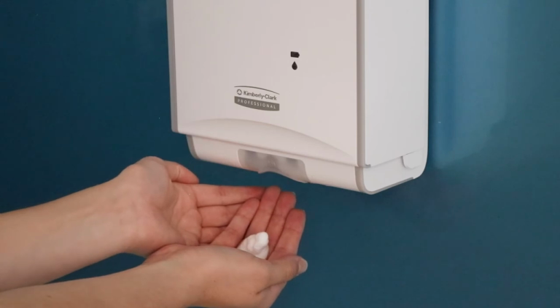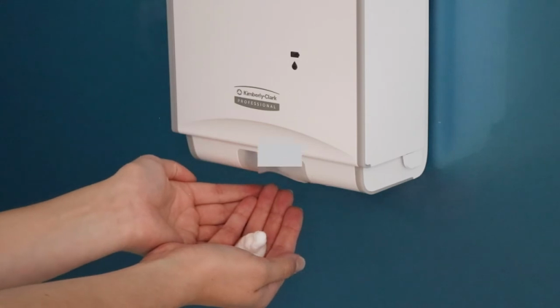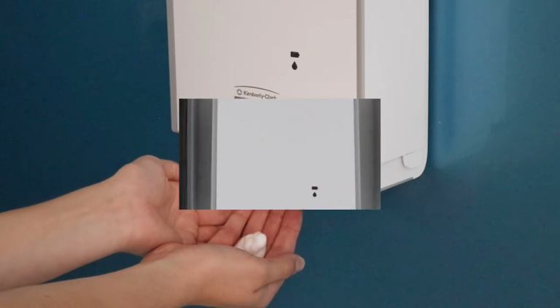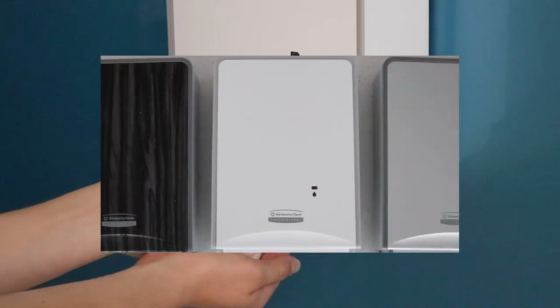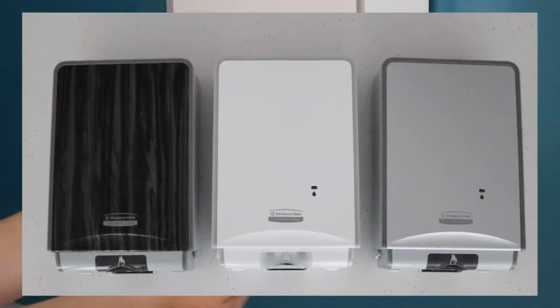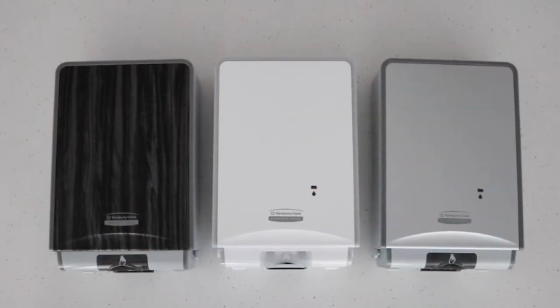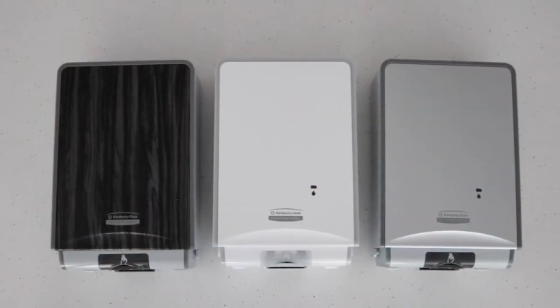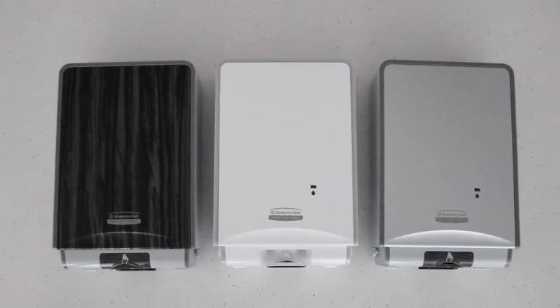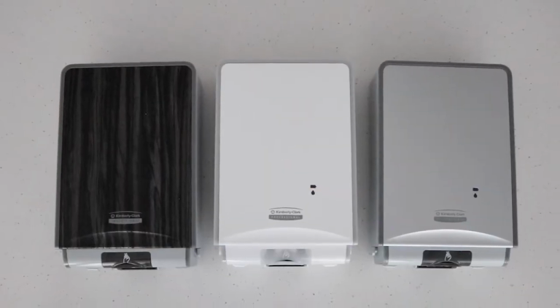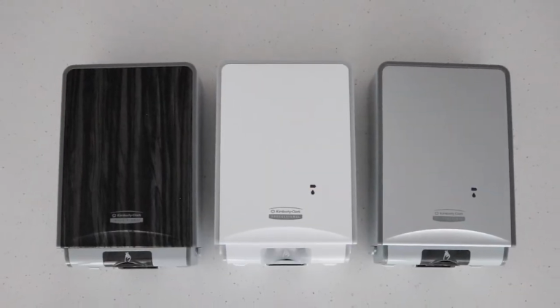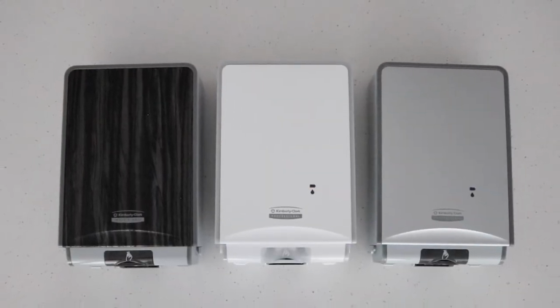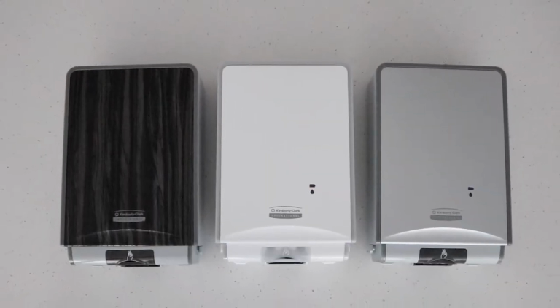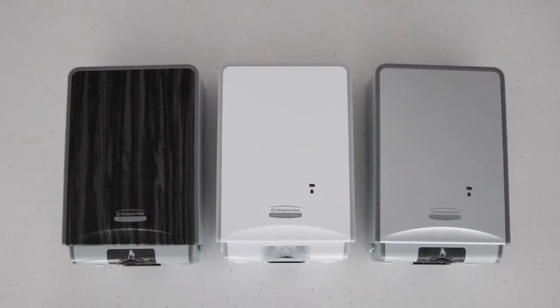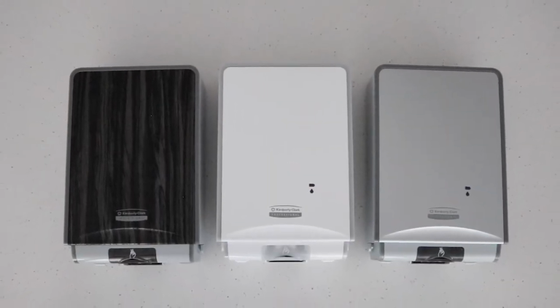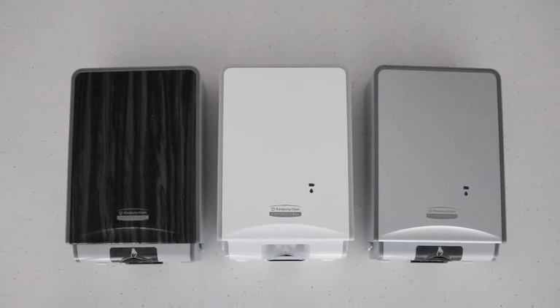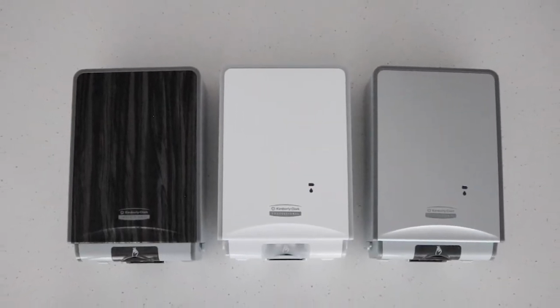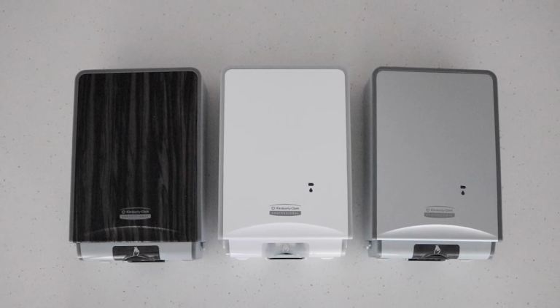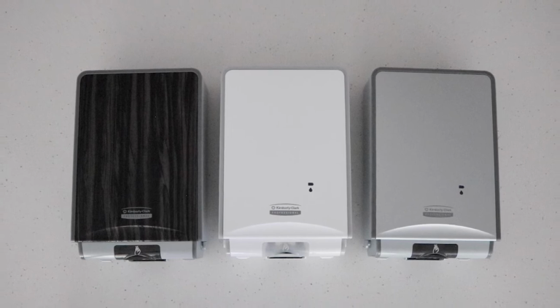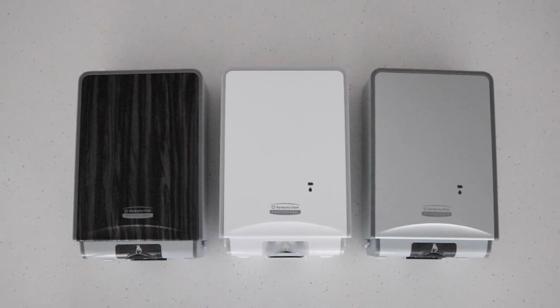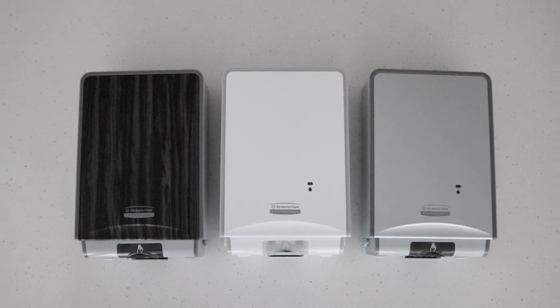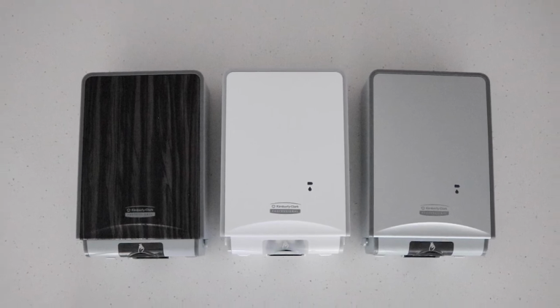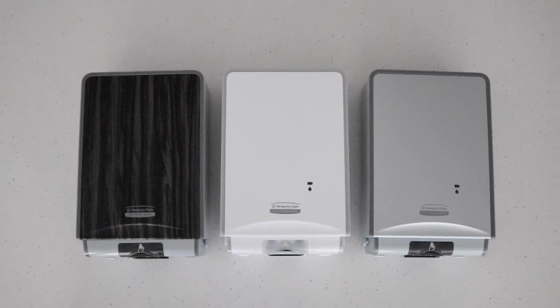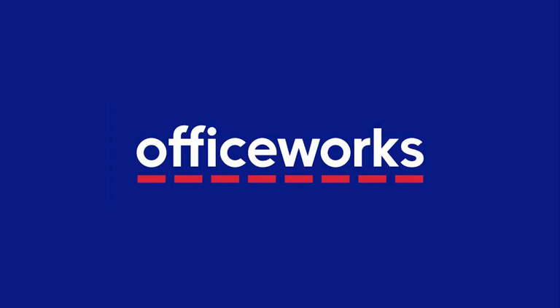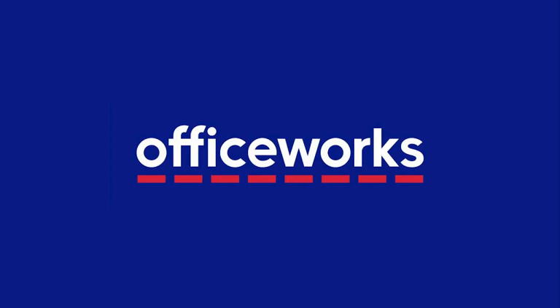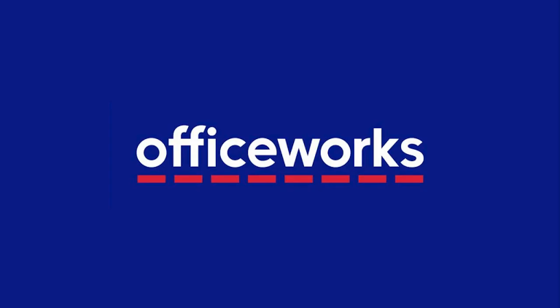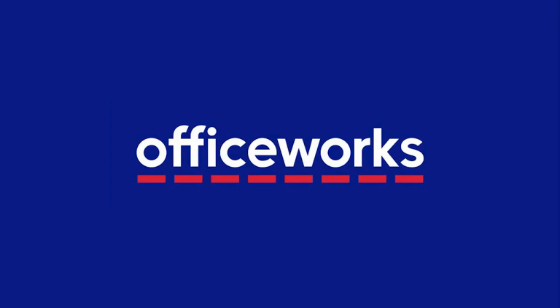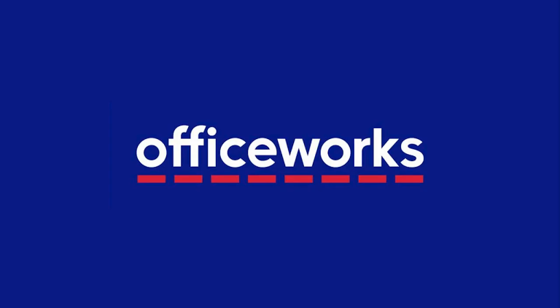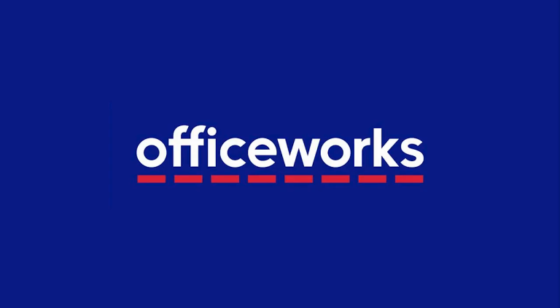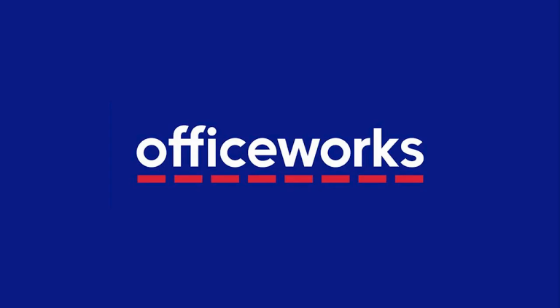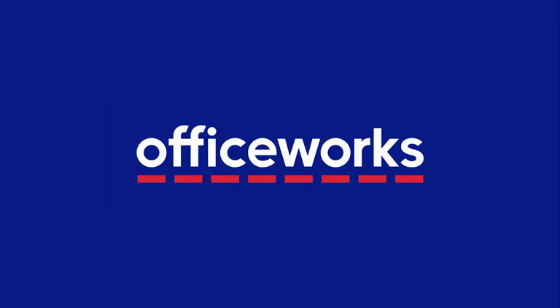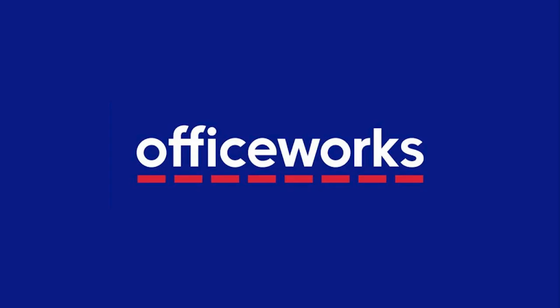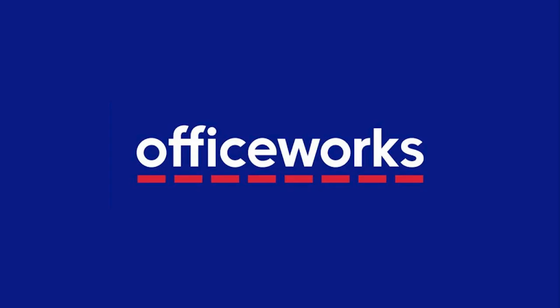Add the effortless Kimberley Clark Professional Icon Soap and Sanitiser Dispenser to your washroom. You can buy one online or at Officeworks stores today.